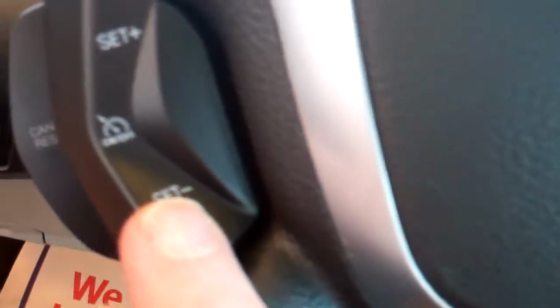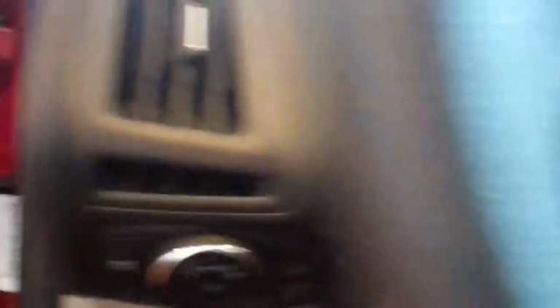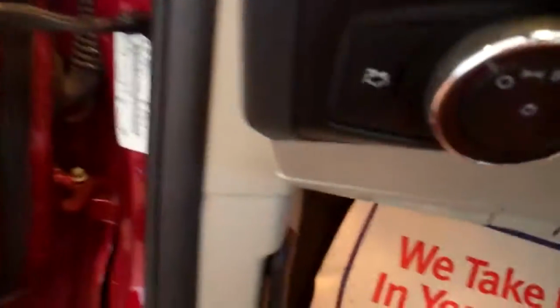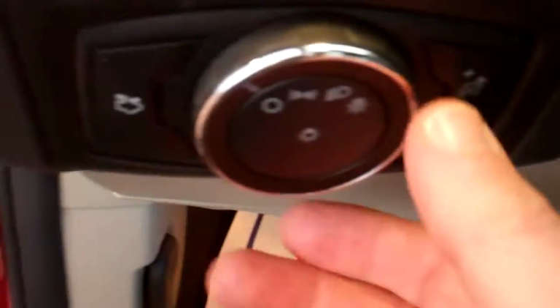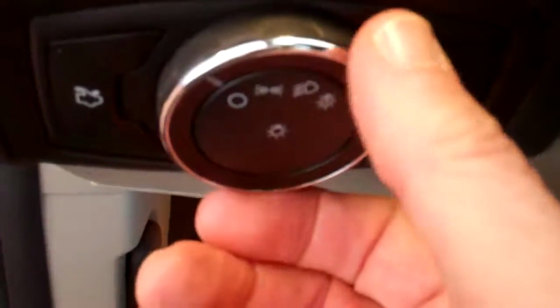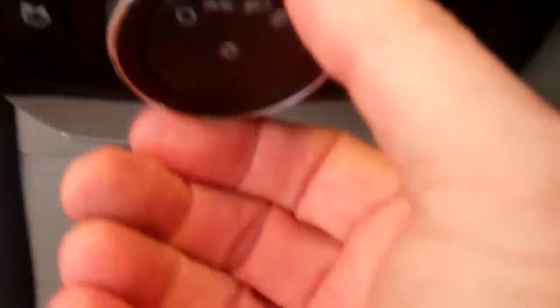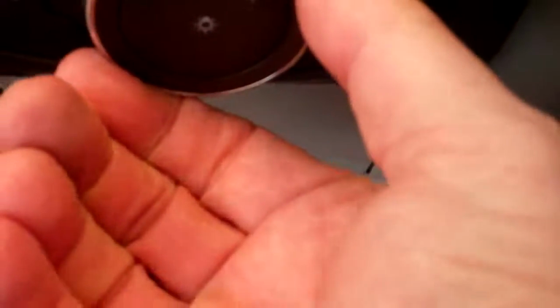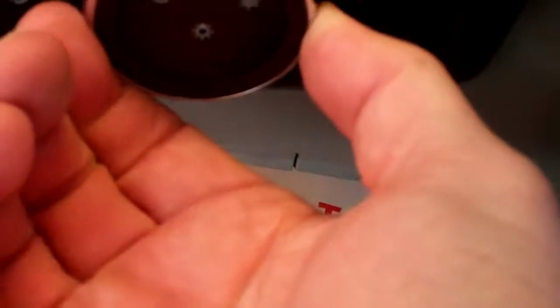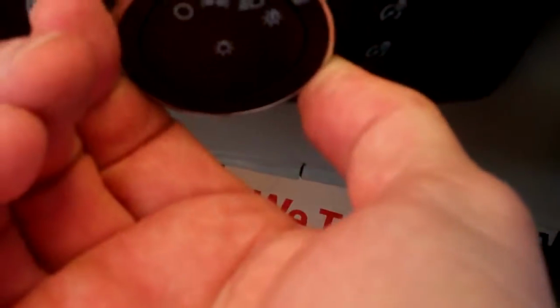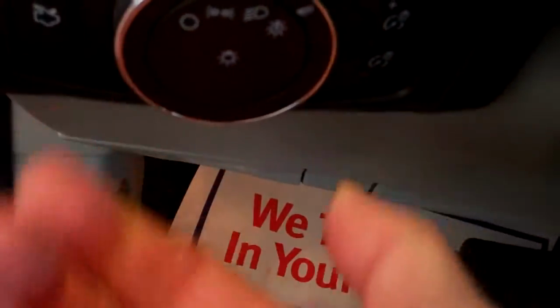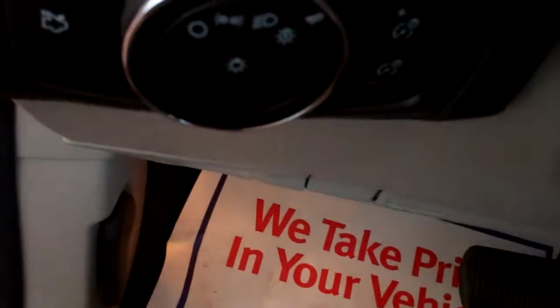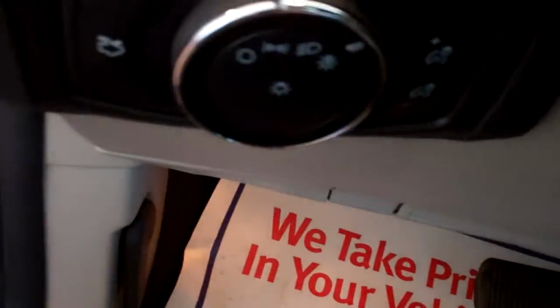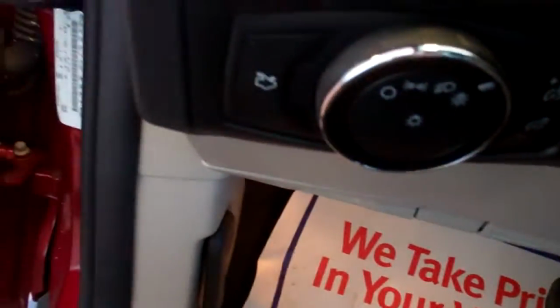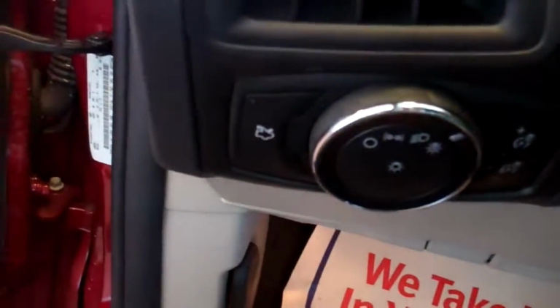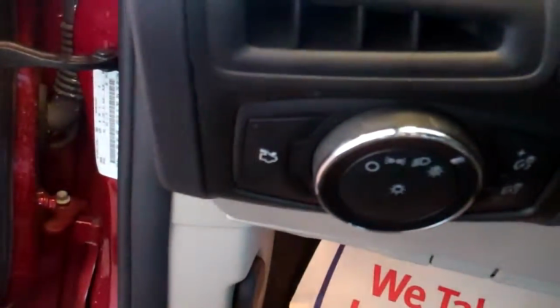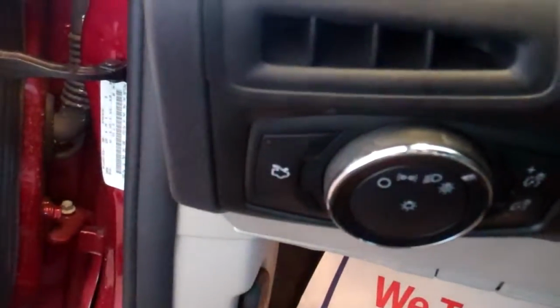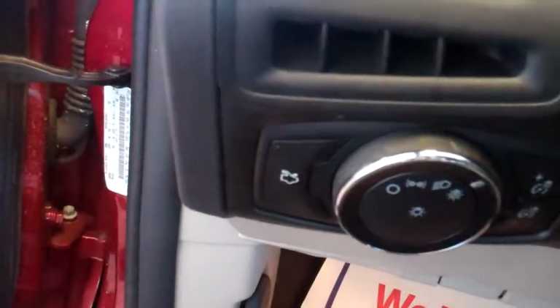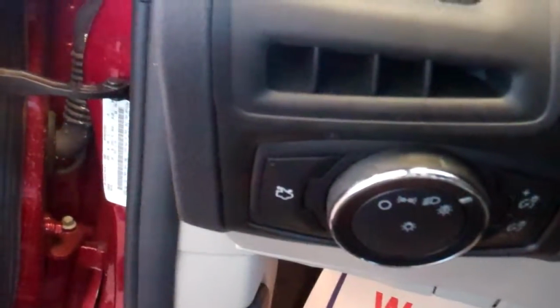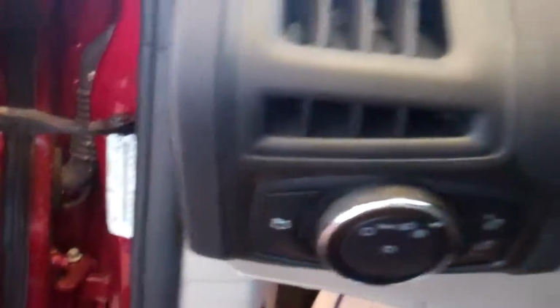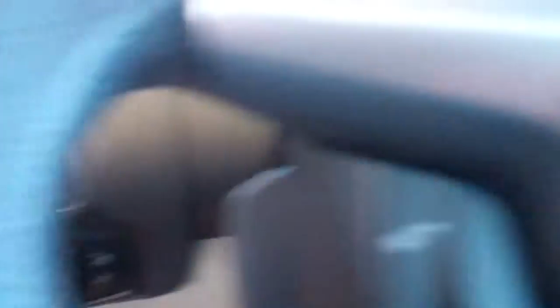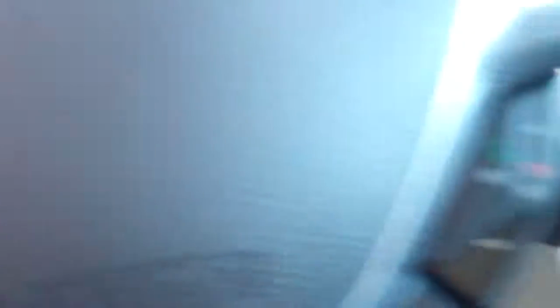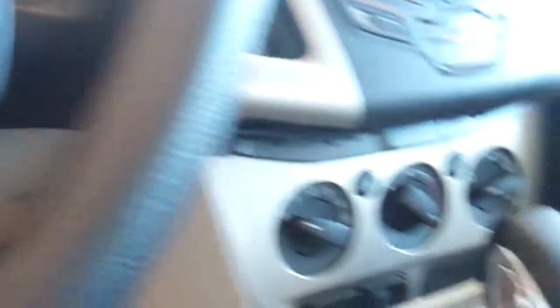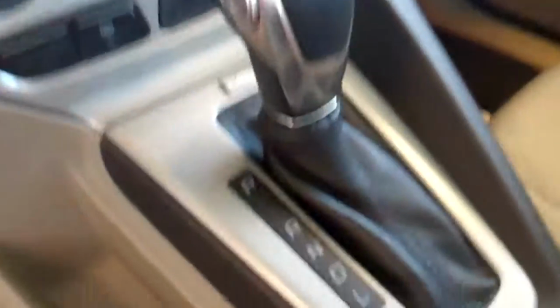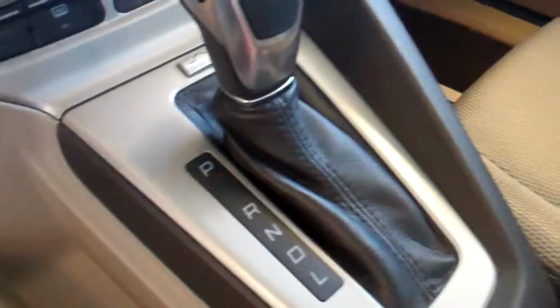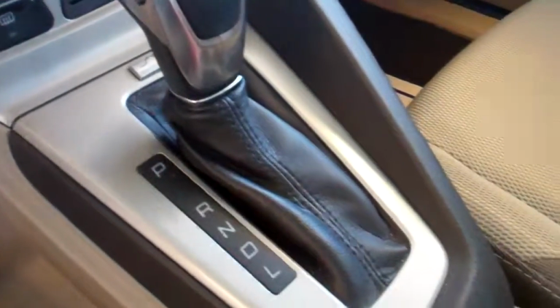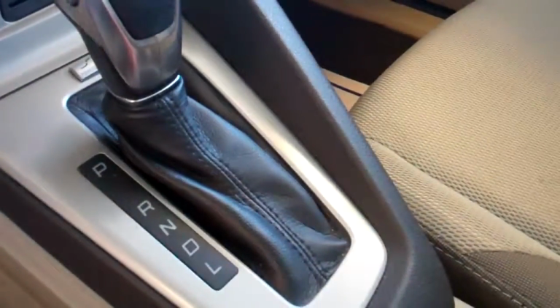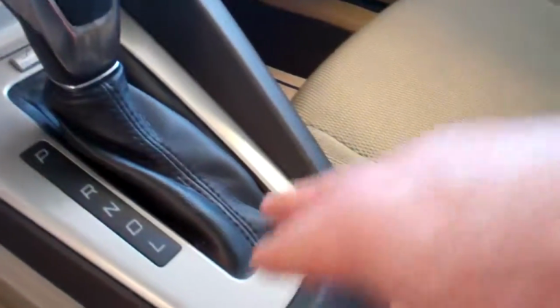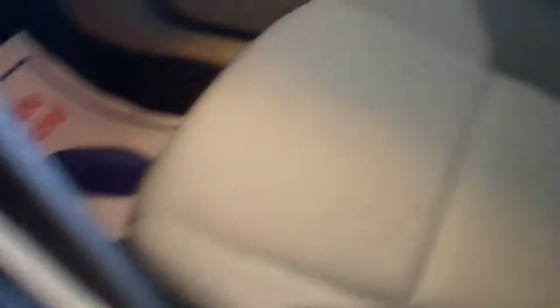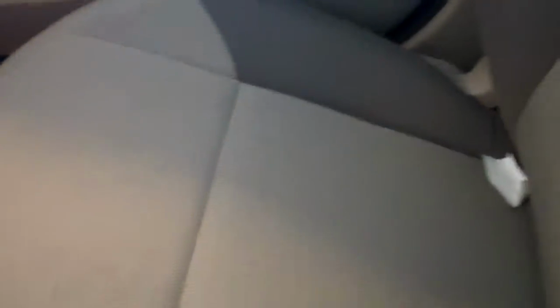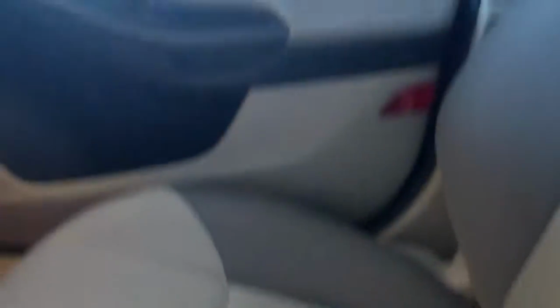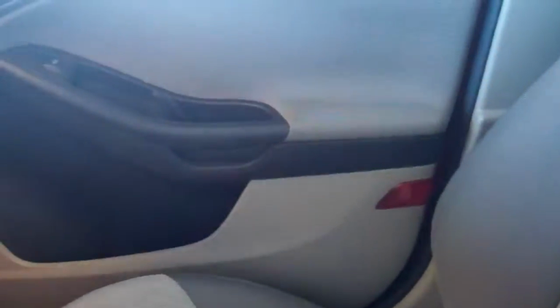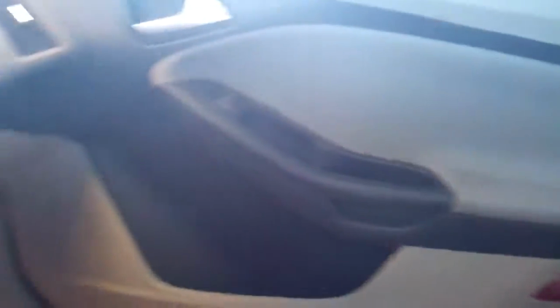This is your cruise control here. It also has automatic headlights — you can put the setting right there in the A, and then the headlights will come on automatically for you. And it is an automatic transmission, and very pleasing to the eye.